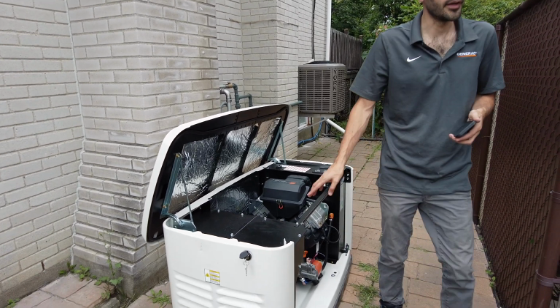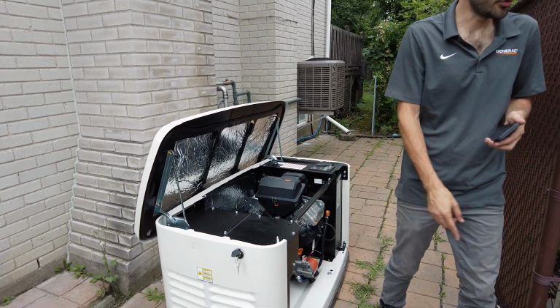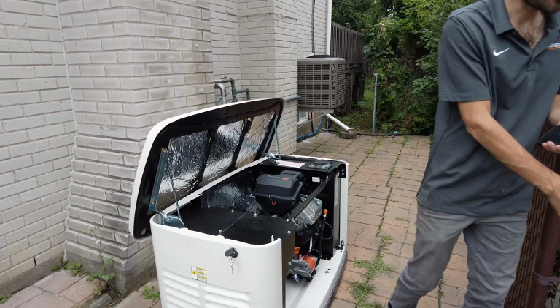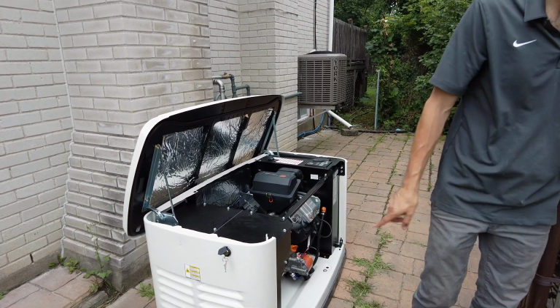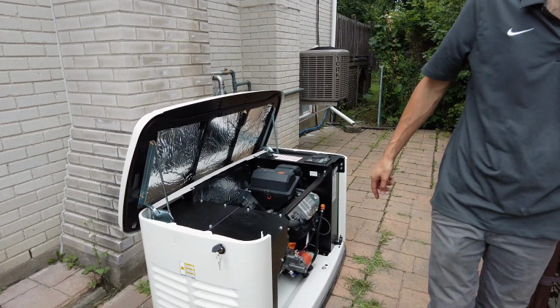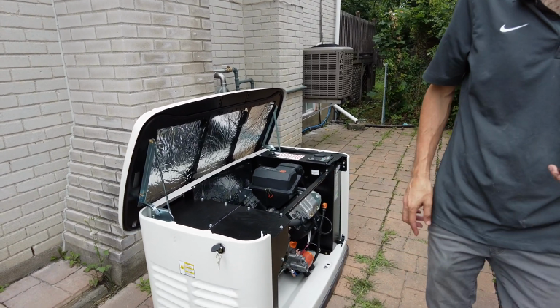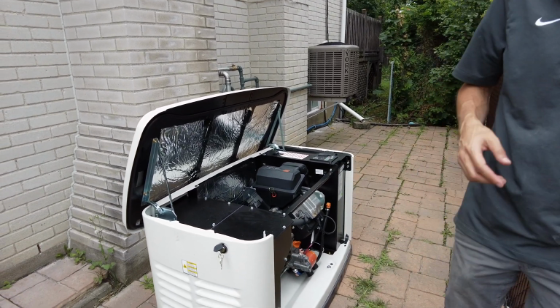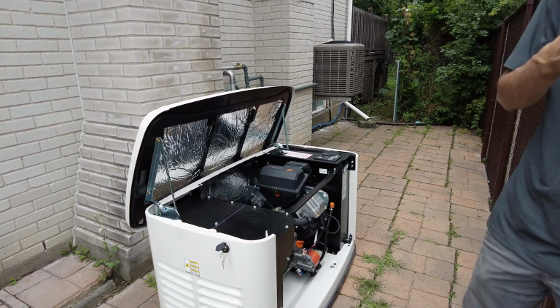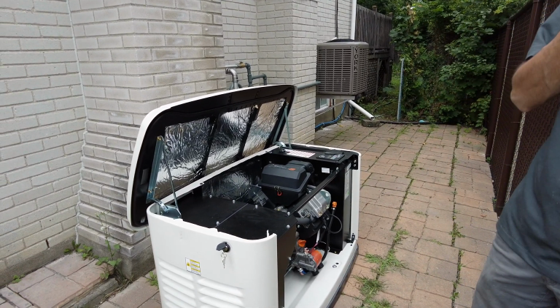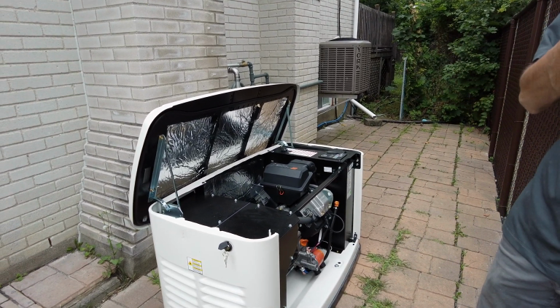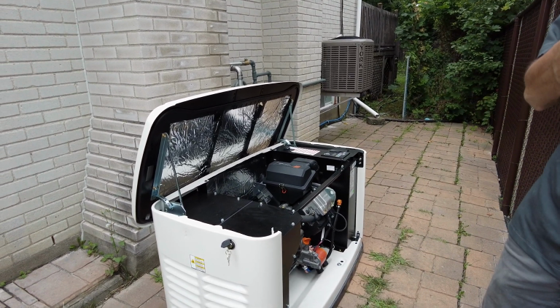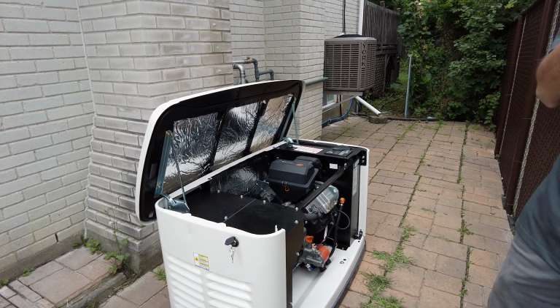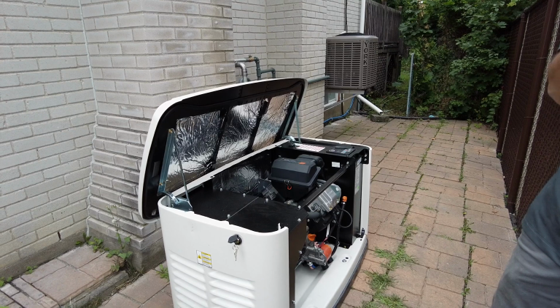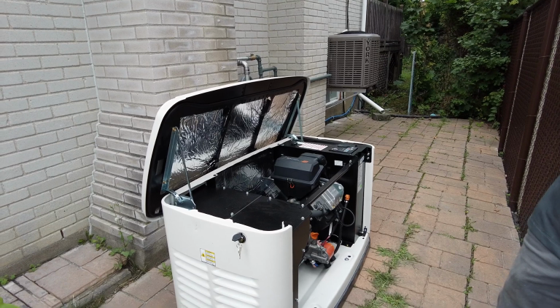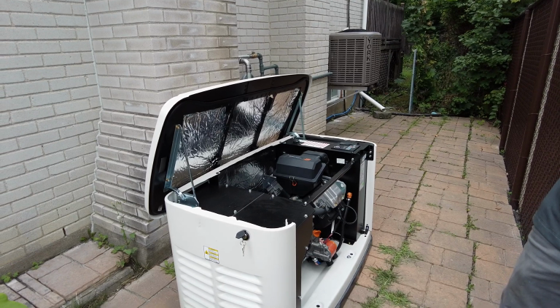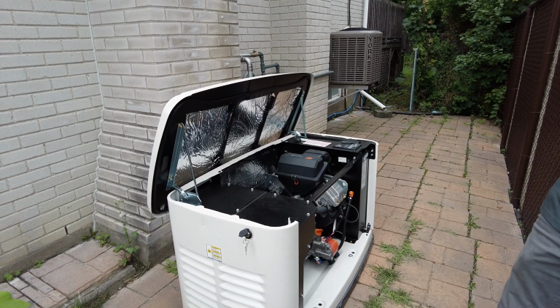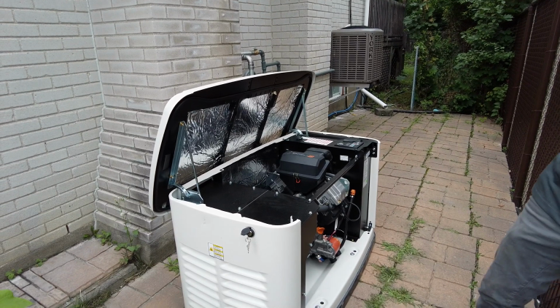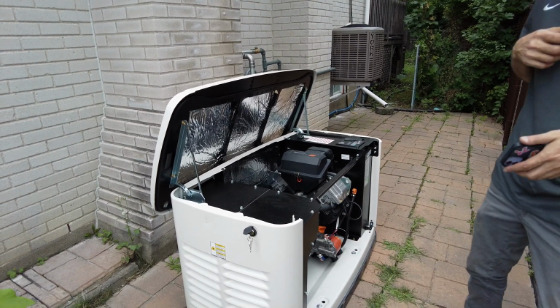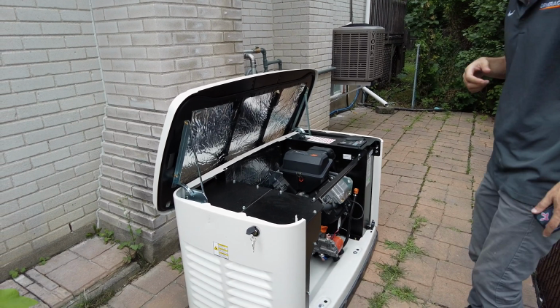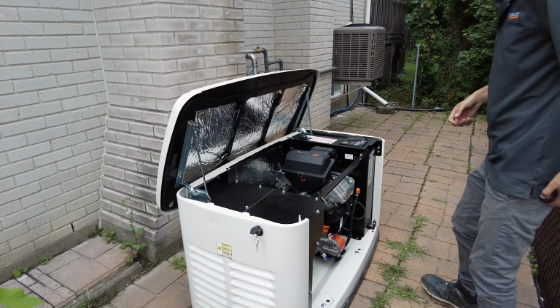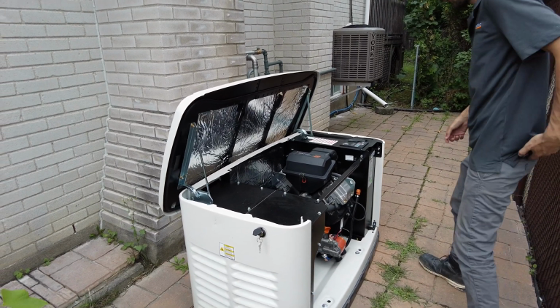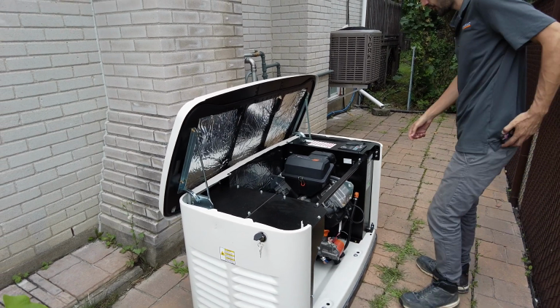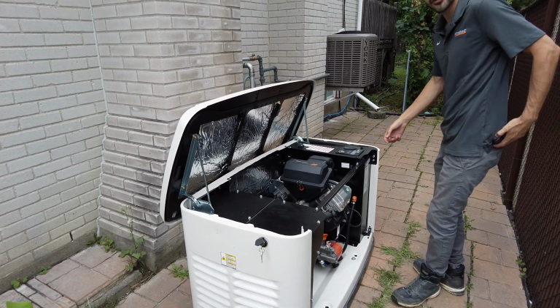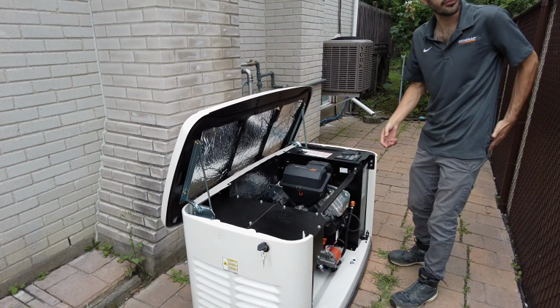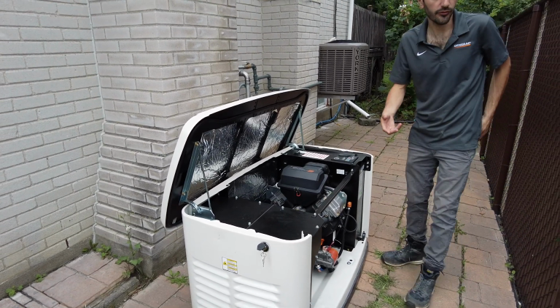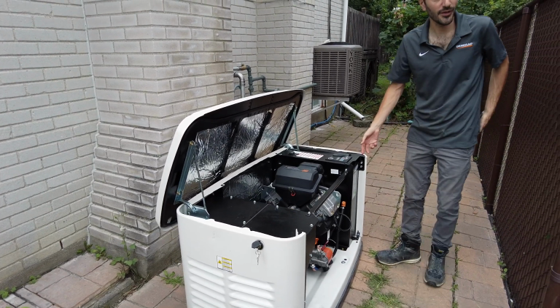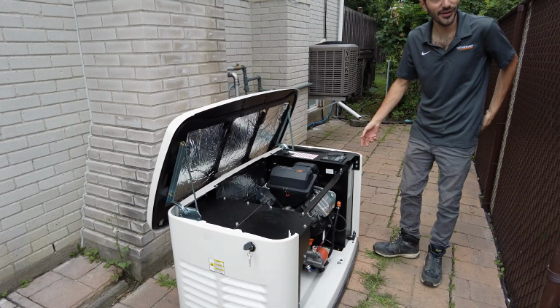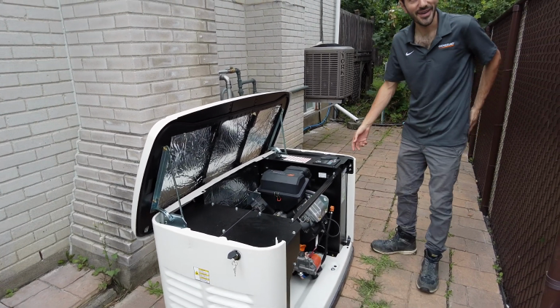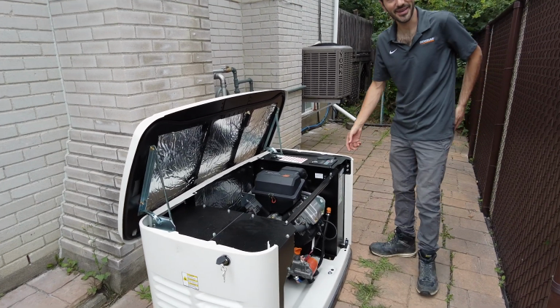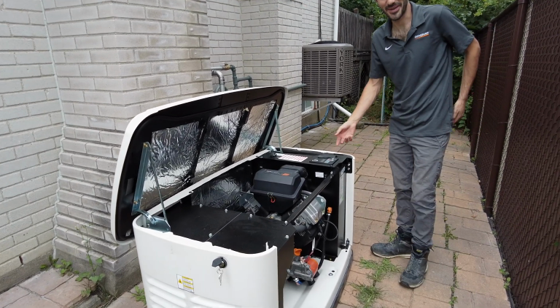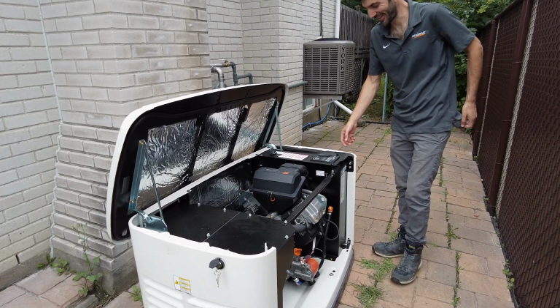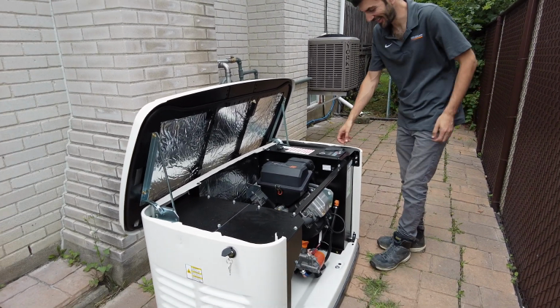So here I'm gonna show you how it works.